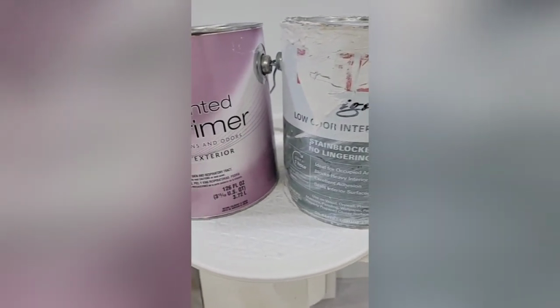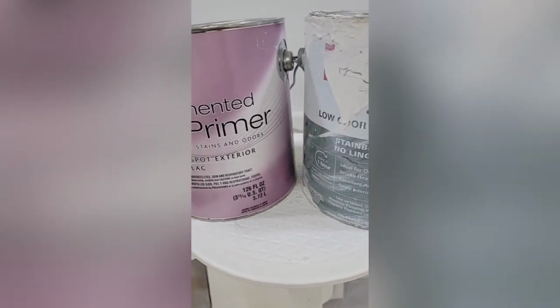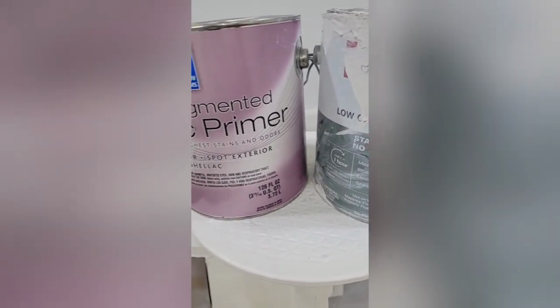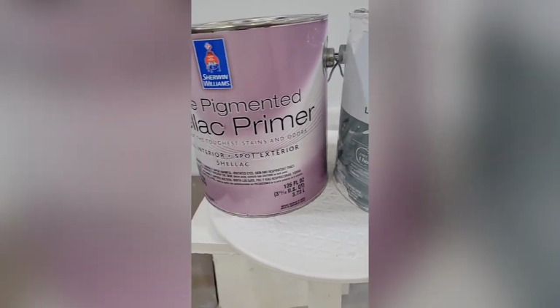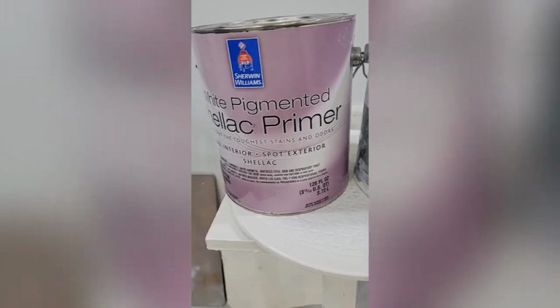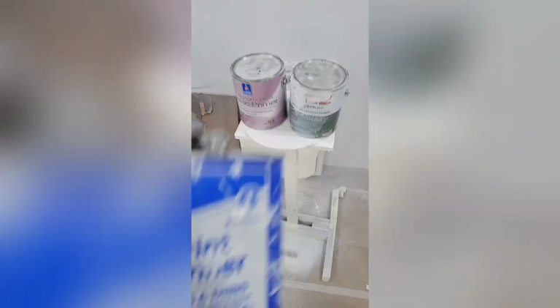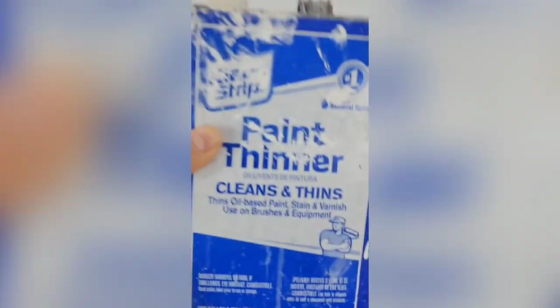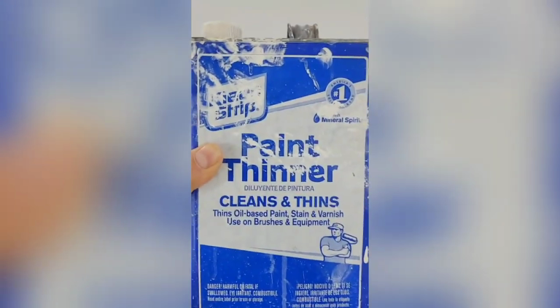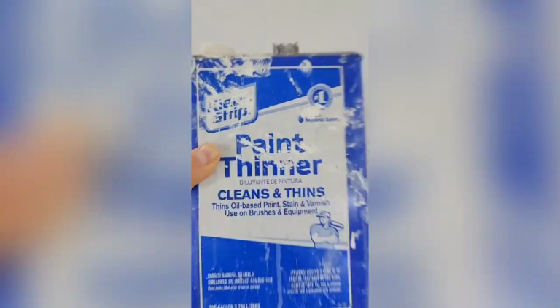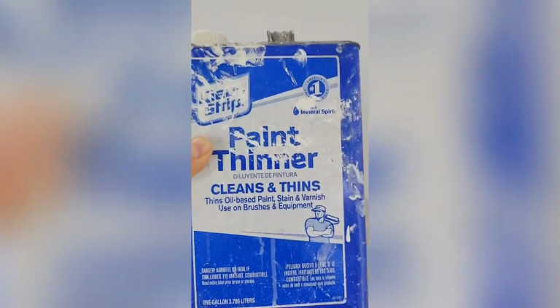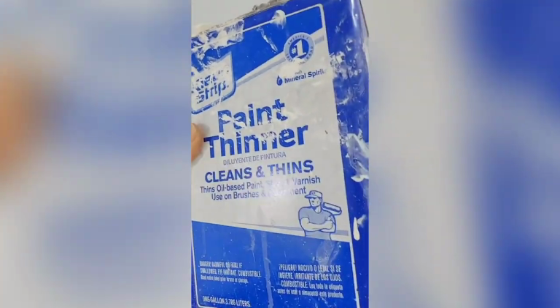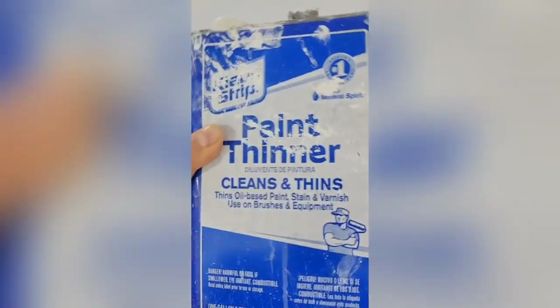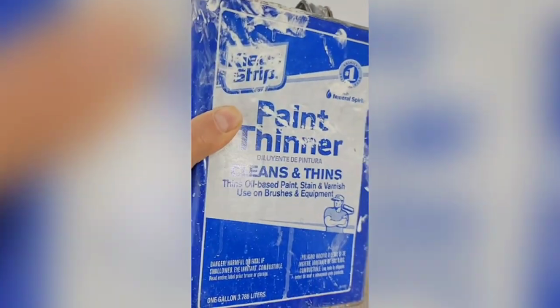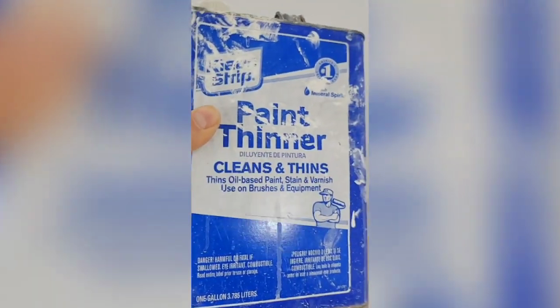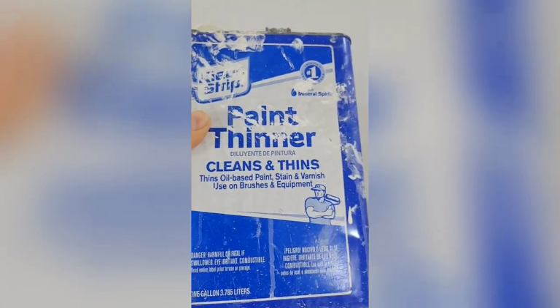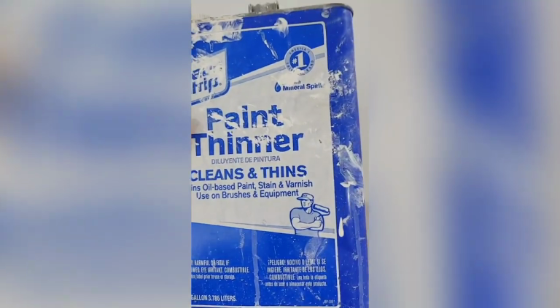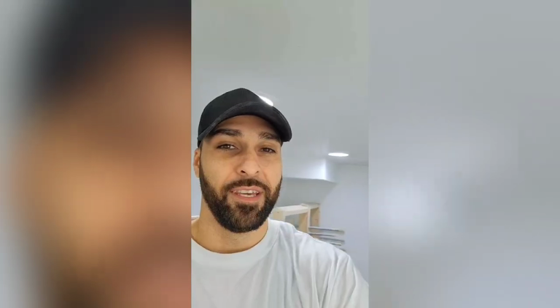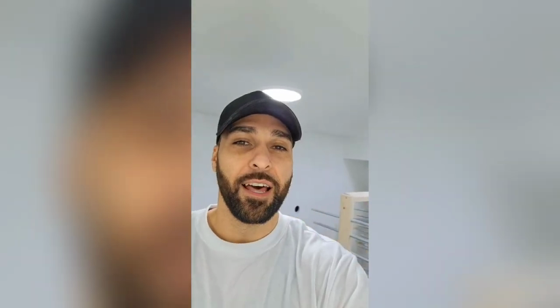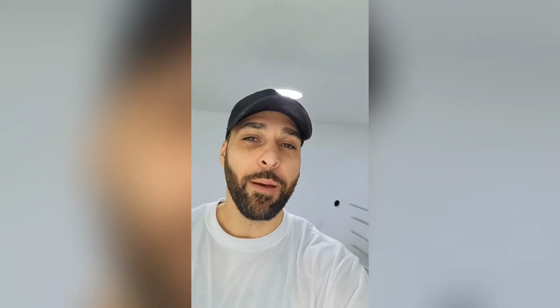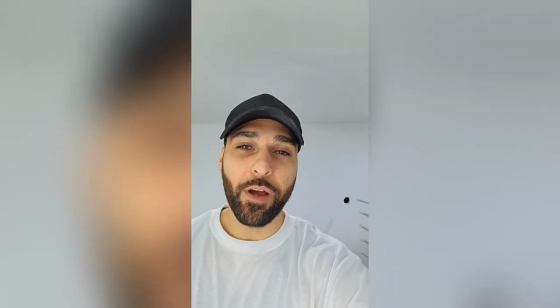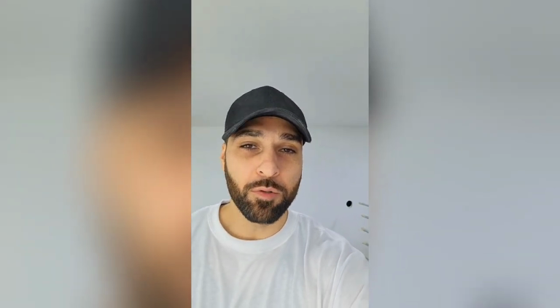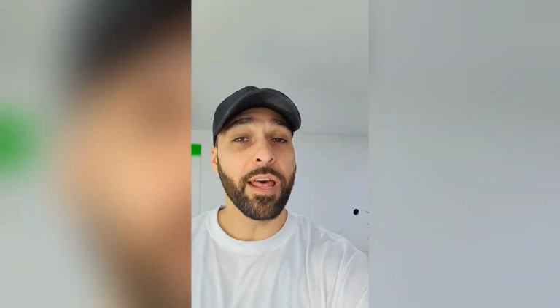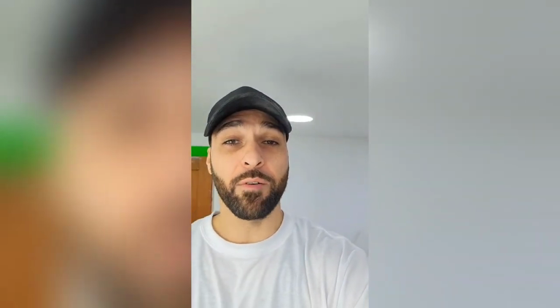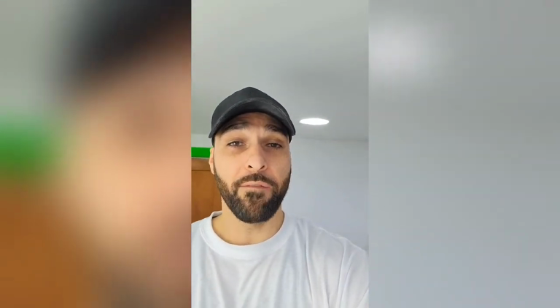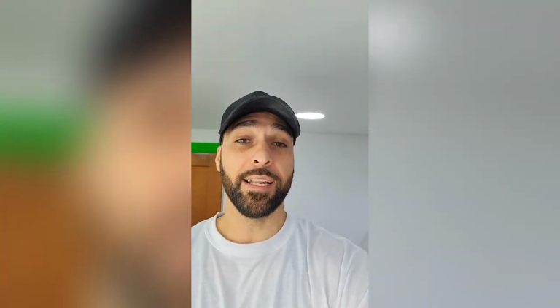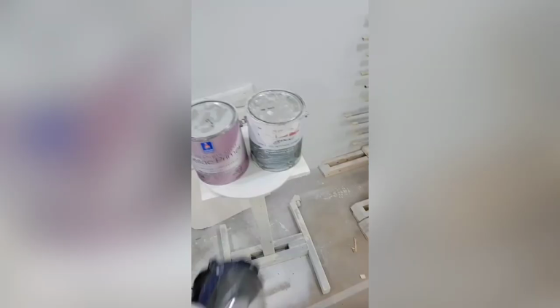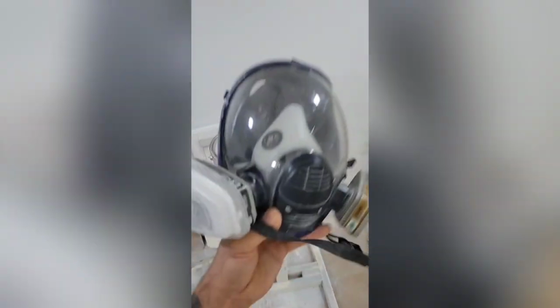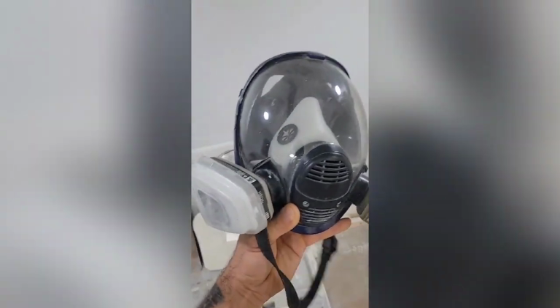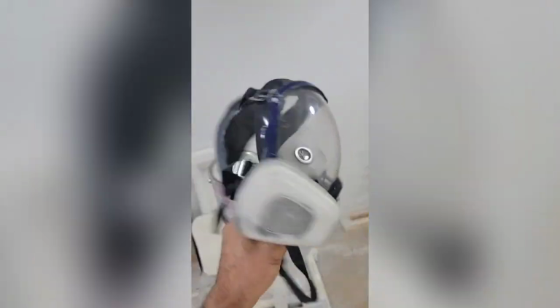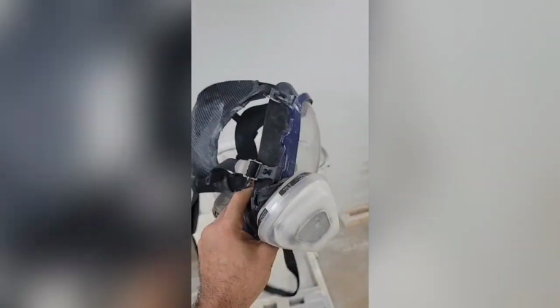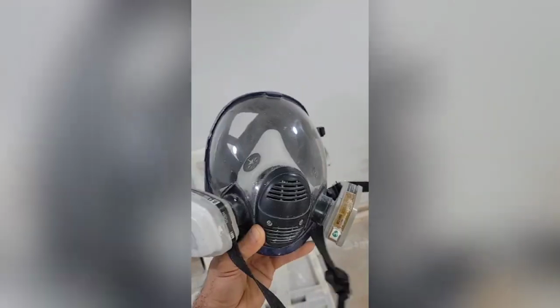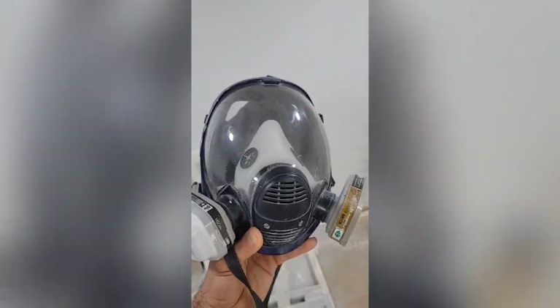When you're using these primers, you're going to have to use a natural bristle brush. You're also going to need paint thinner — that's the only way you're going to clean up any spills and messes. These primers are very potent, so you're going to have to have a well-ventilated area and you're definitely going to need a respirator.